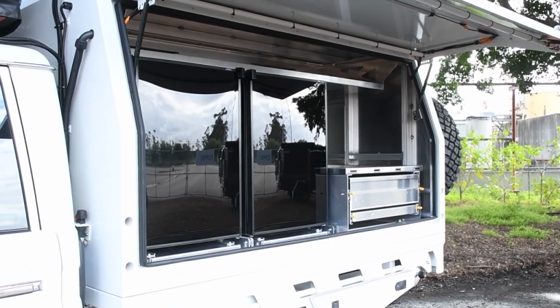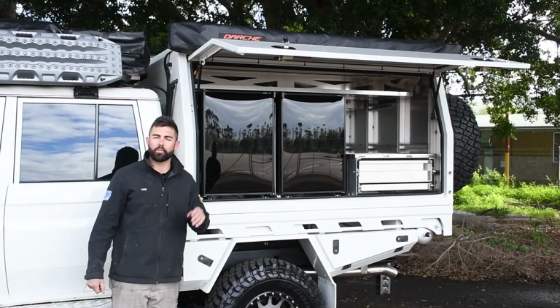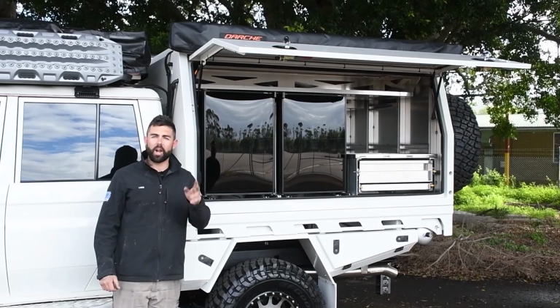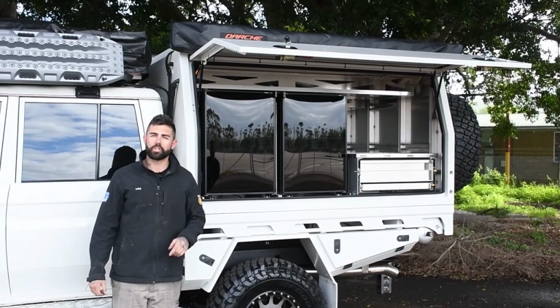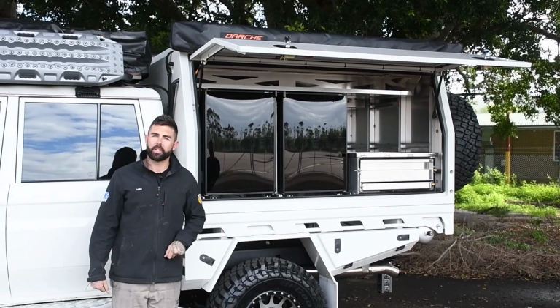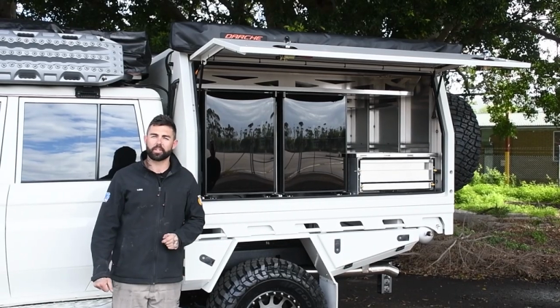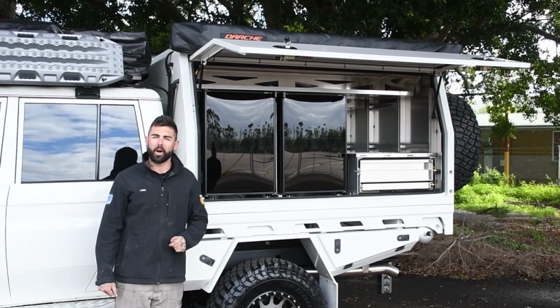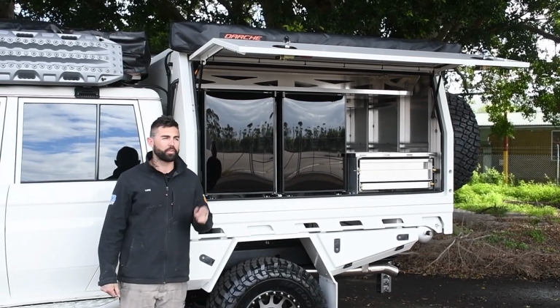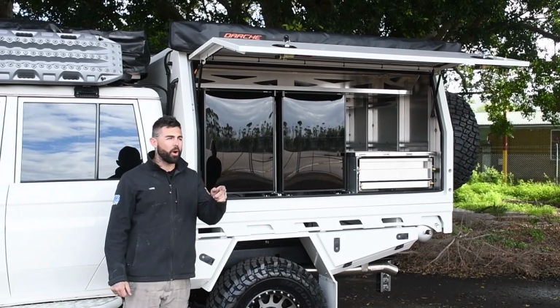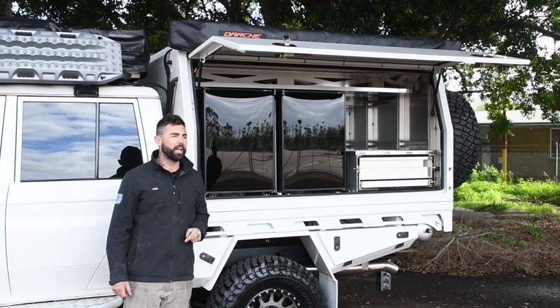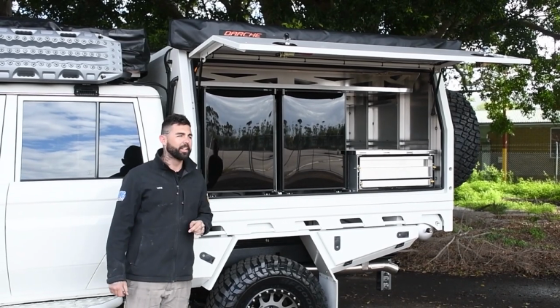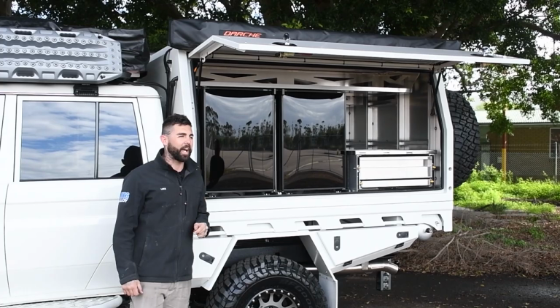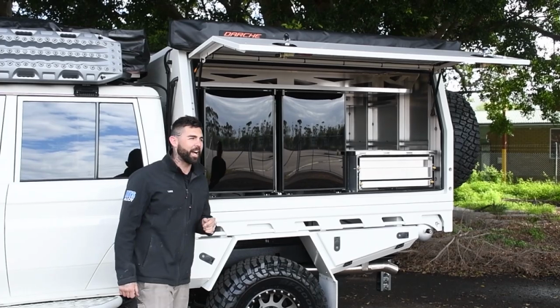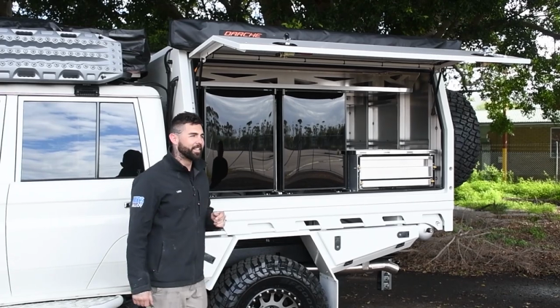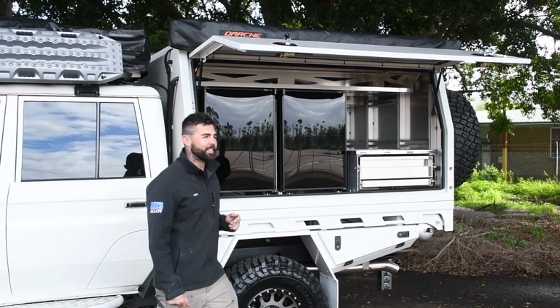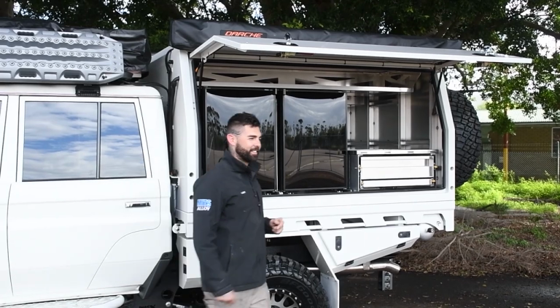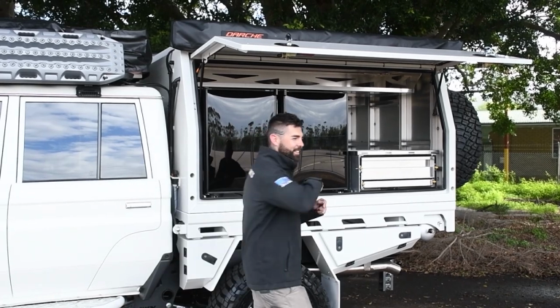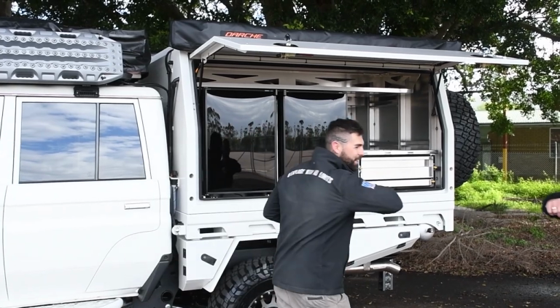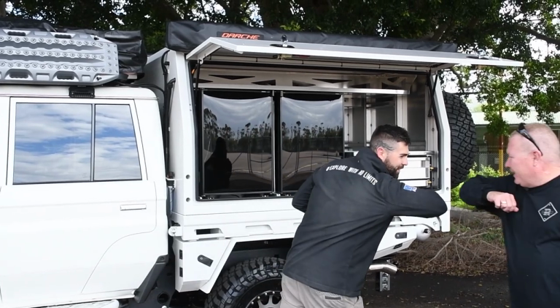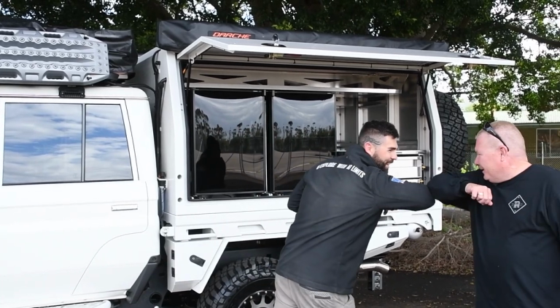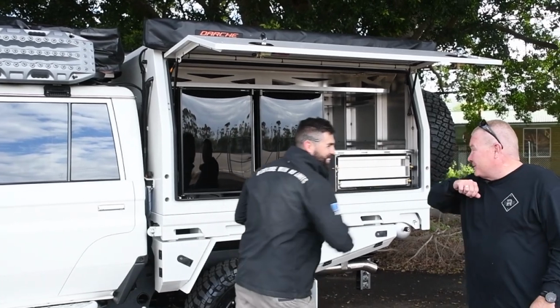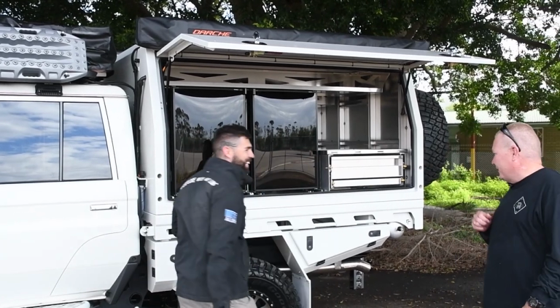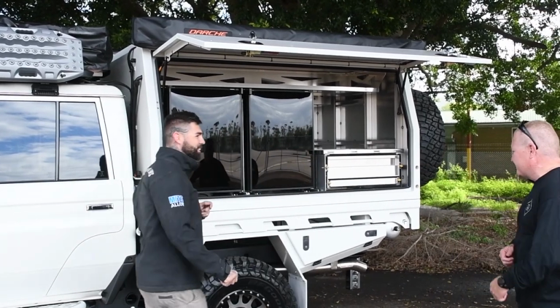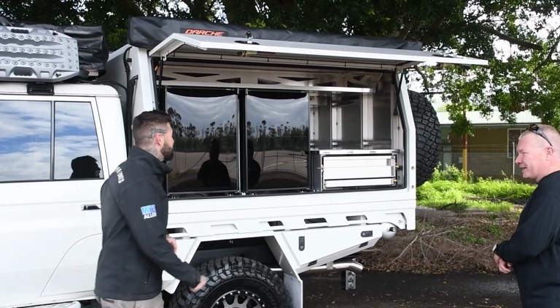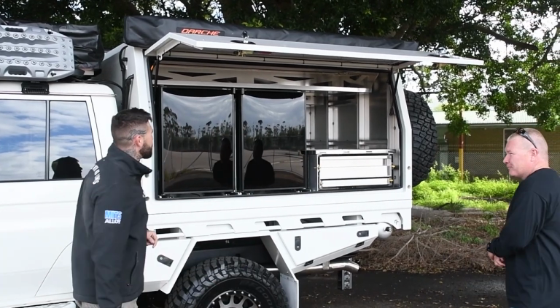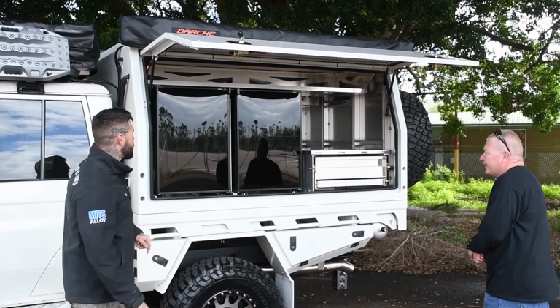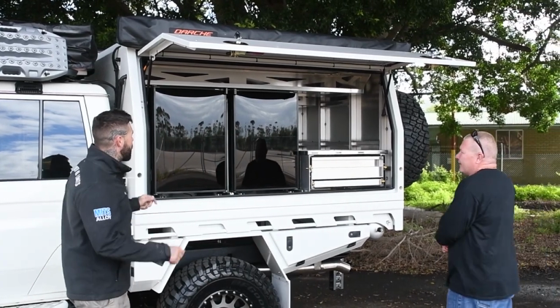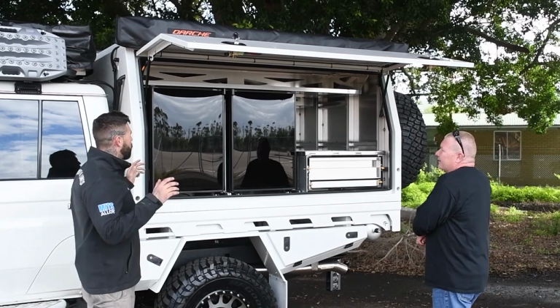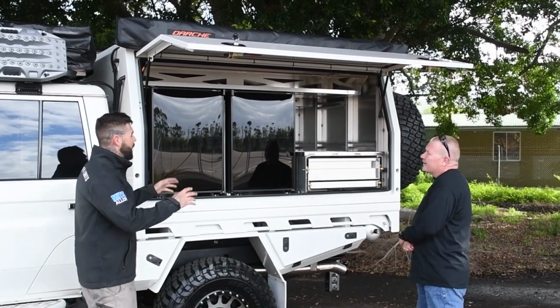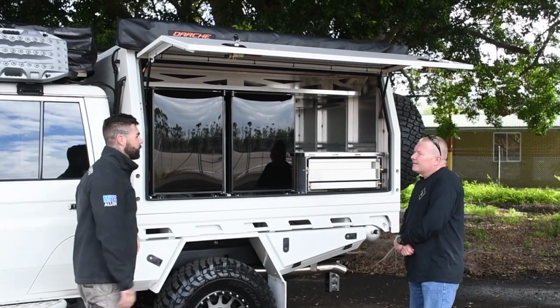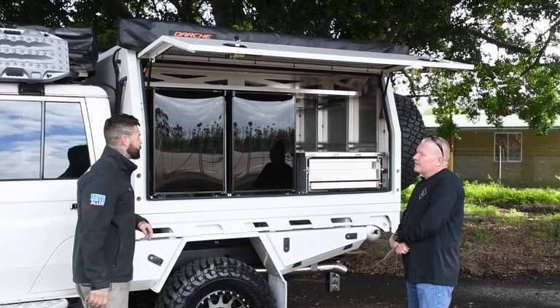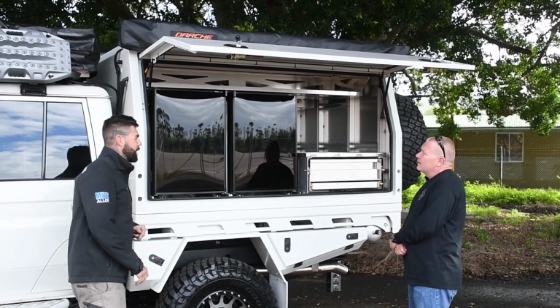Now I've got a rare opportunity to talk to the client. We've got Michael here. How you going mate? Yeah good mate. Times a COVID mate — that's it, keep our distance. So why have you gone so big?